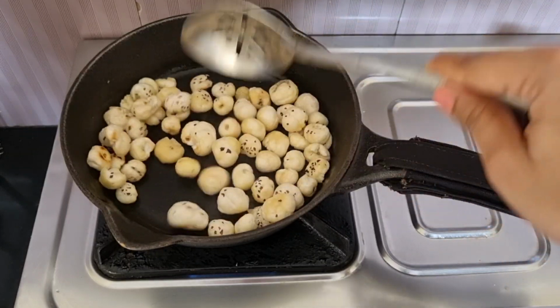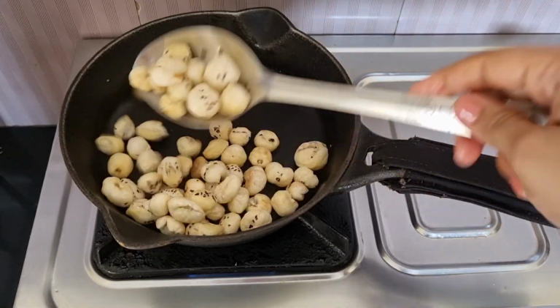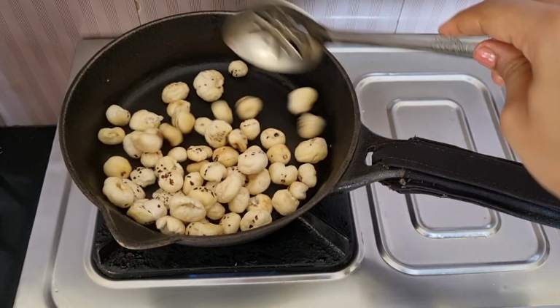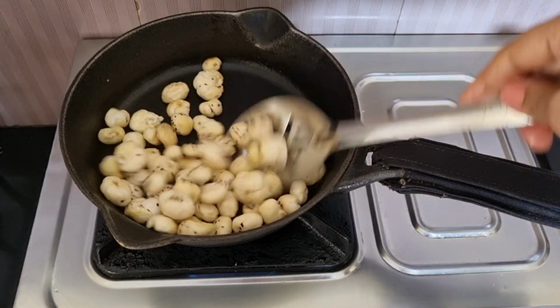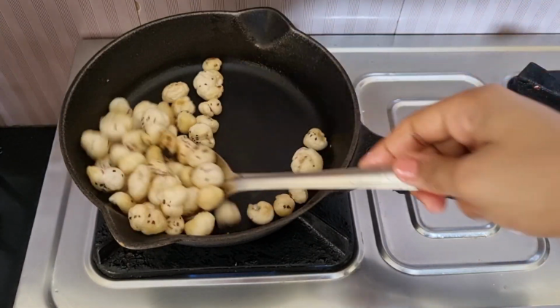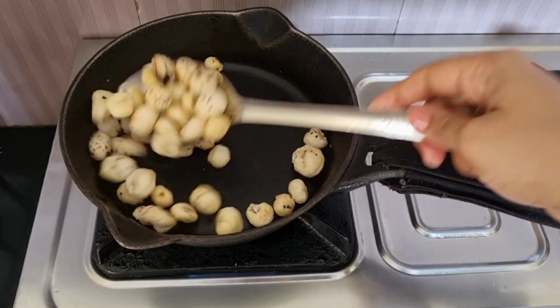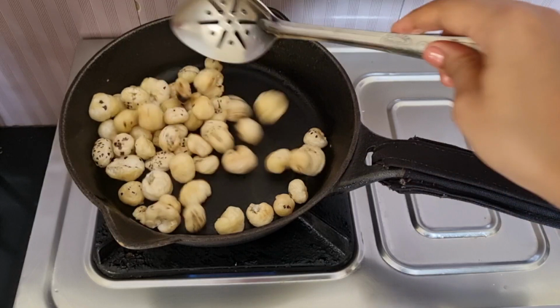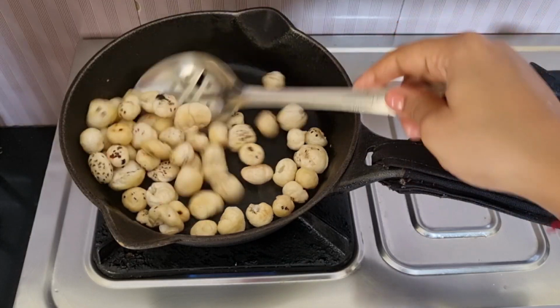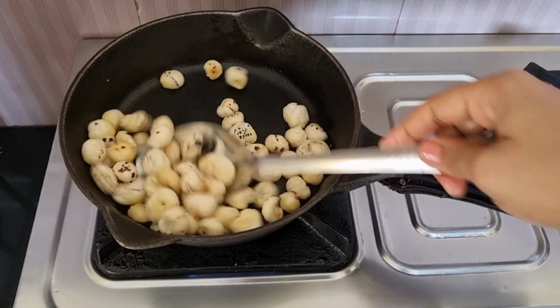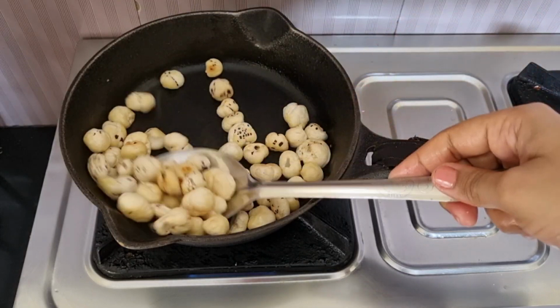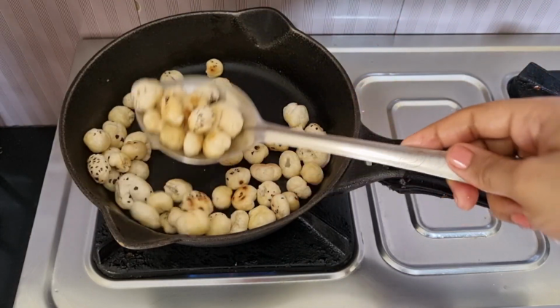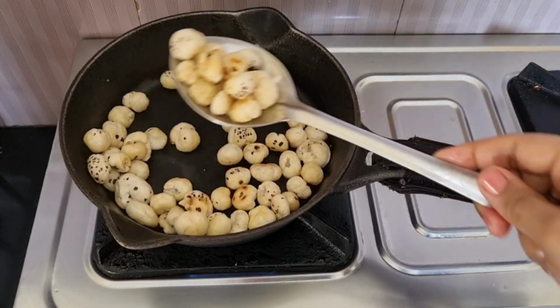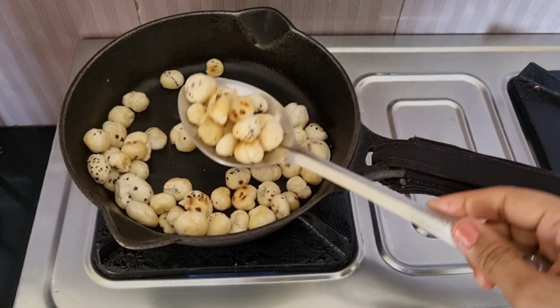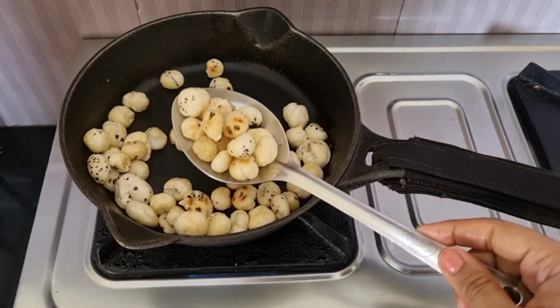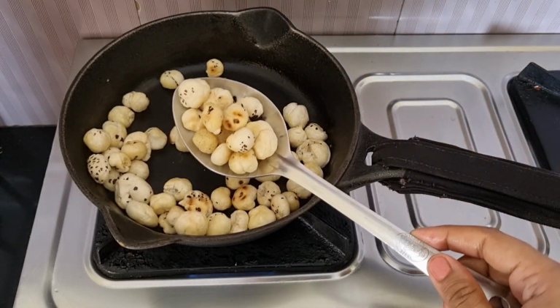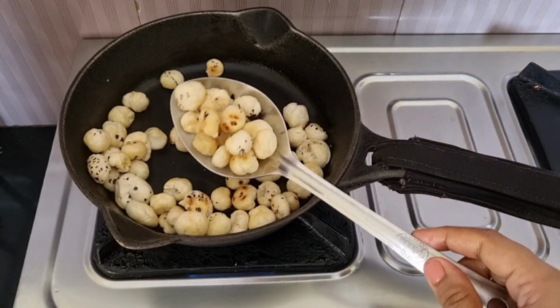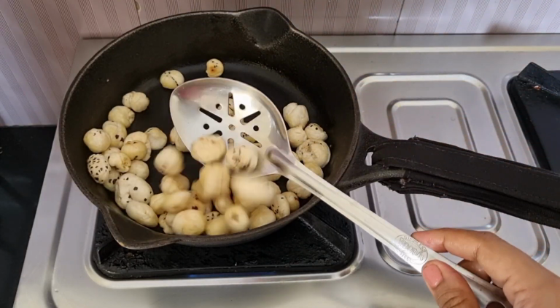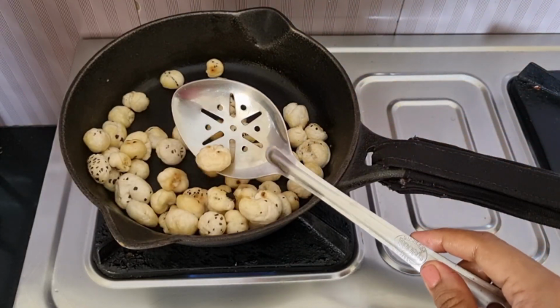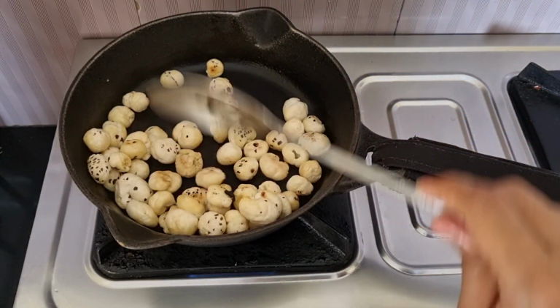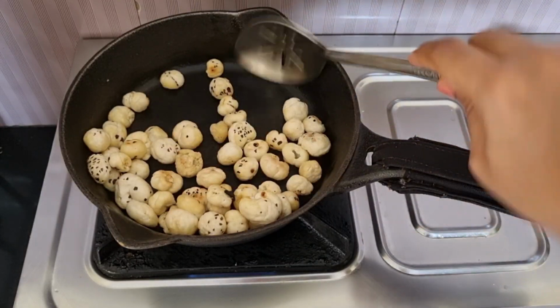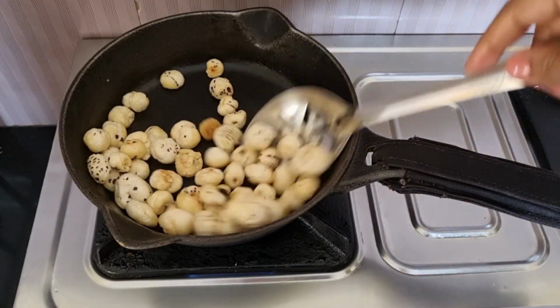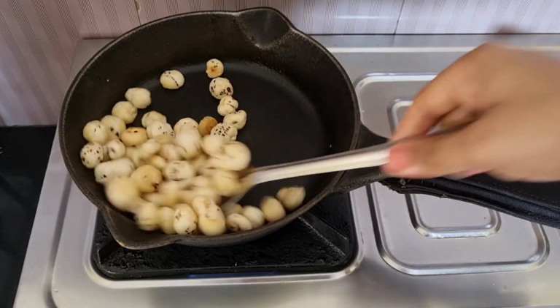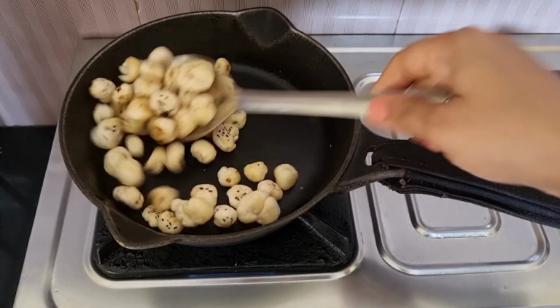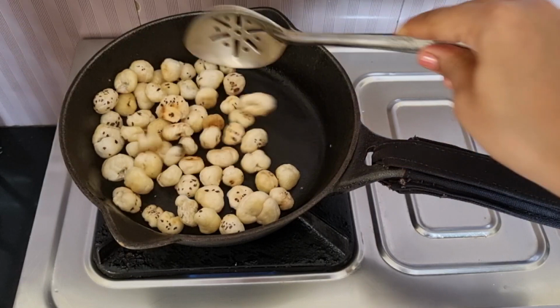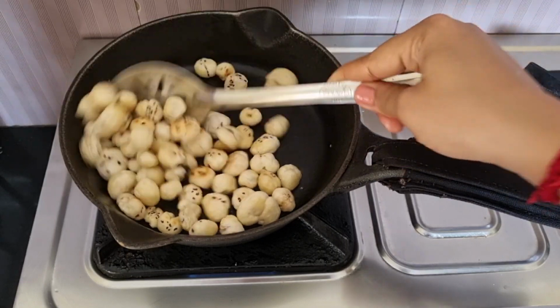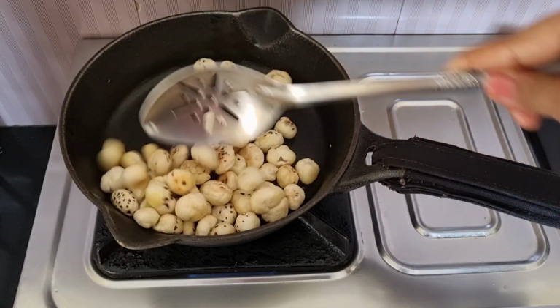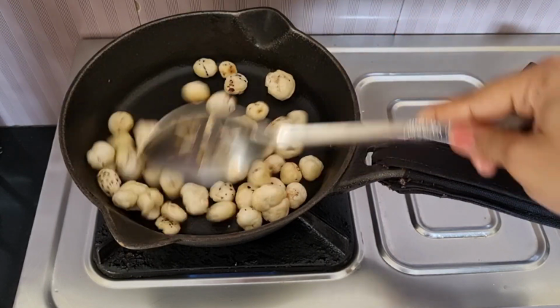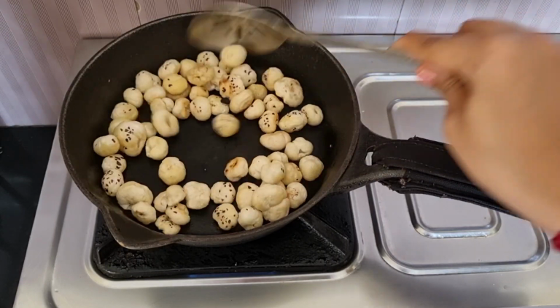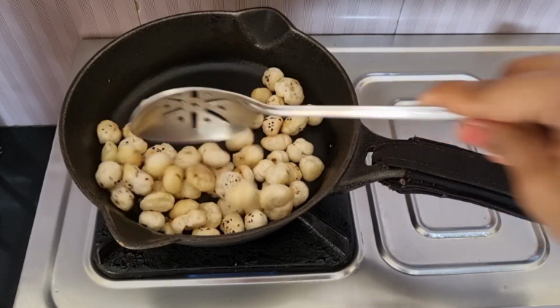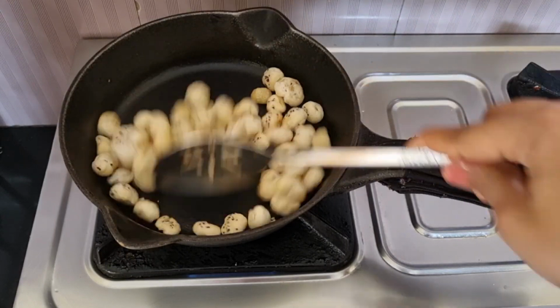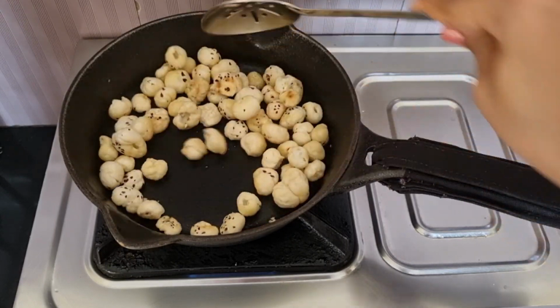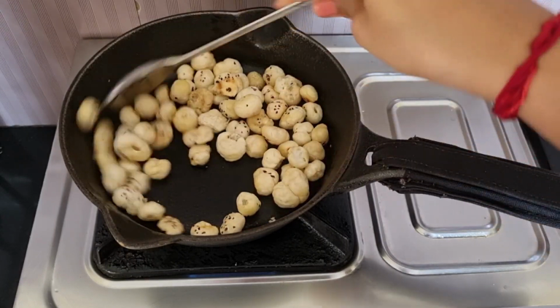I will tell you how to change the color. The color is pure white. Now it has a little brown. Let's cook it a little bit — that's why it's crispy.